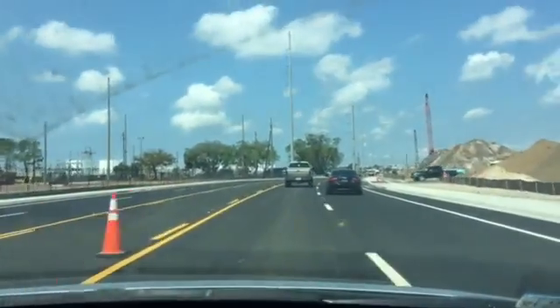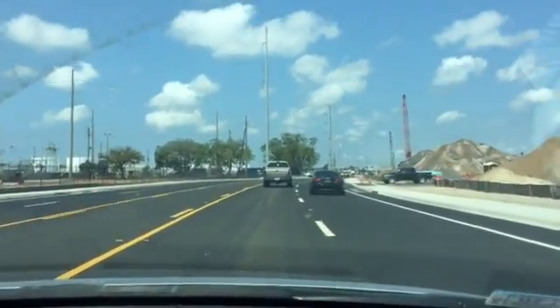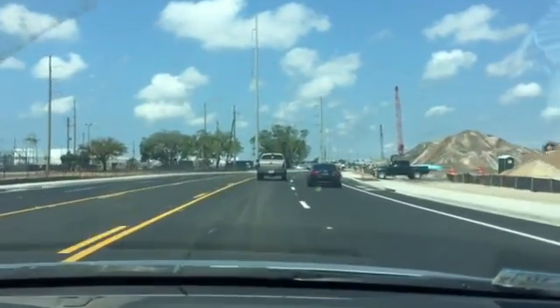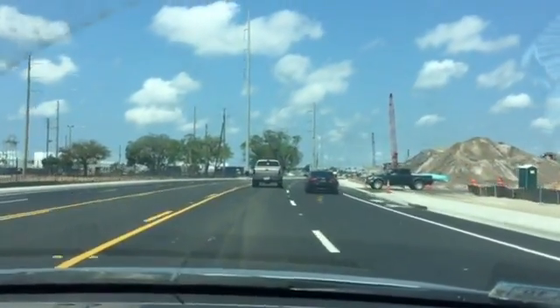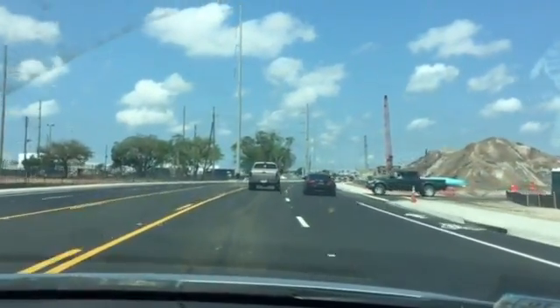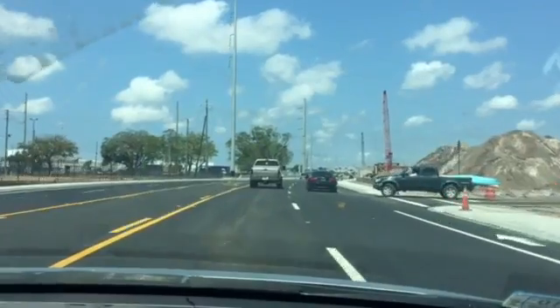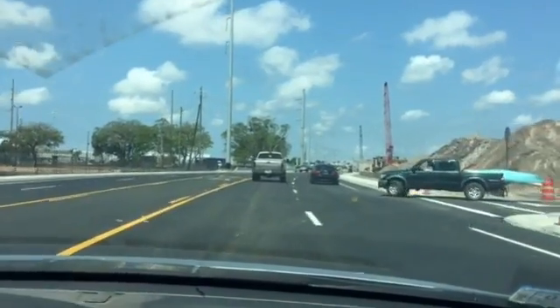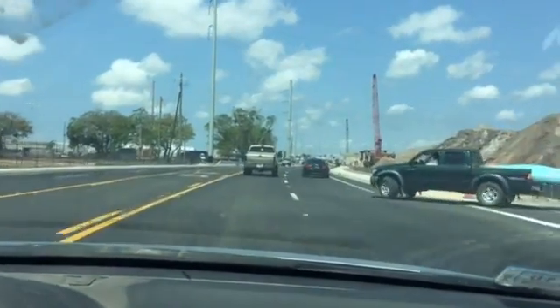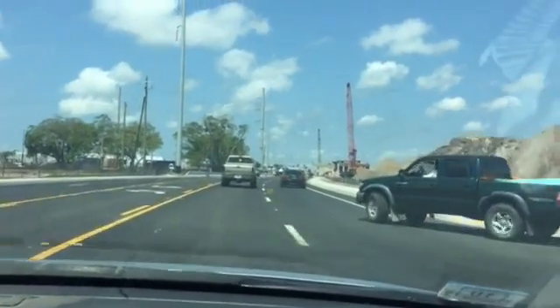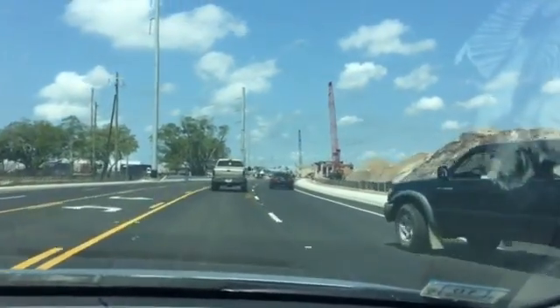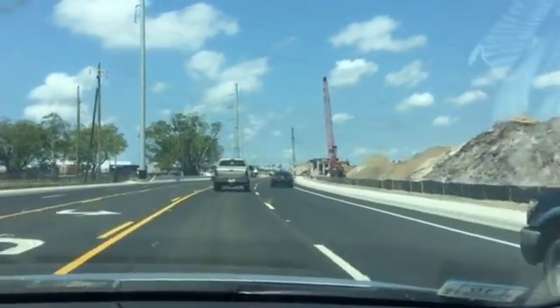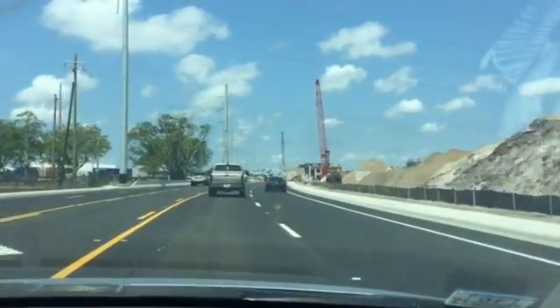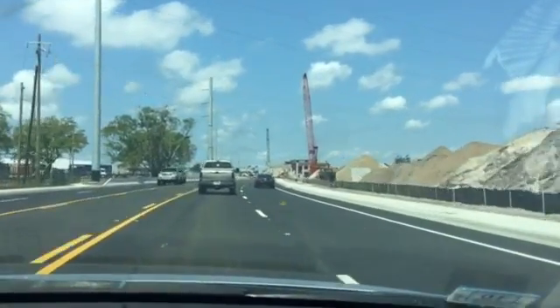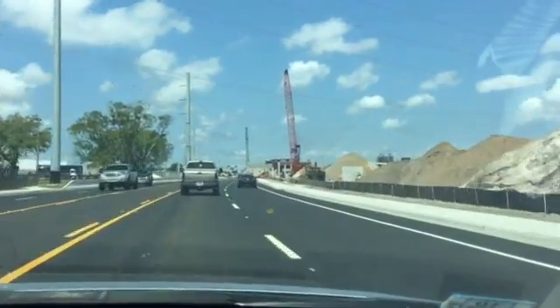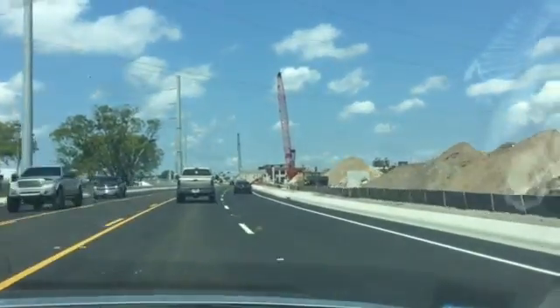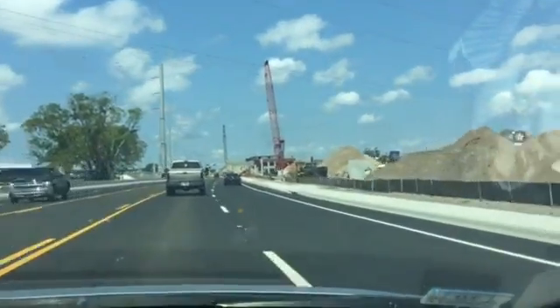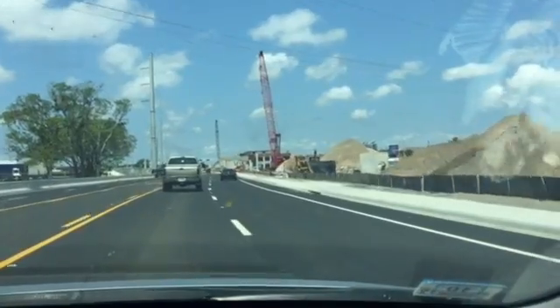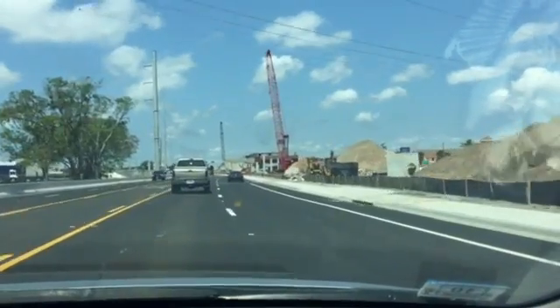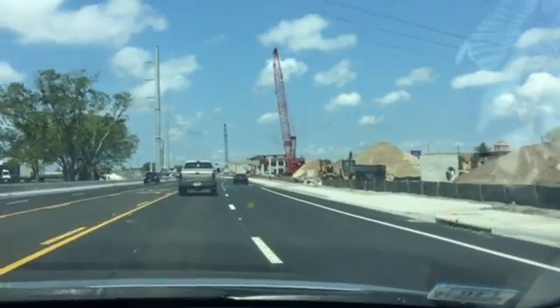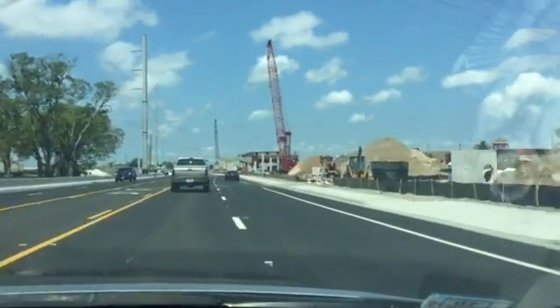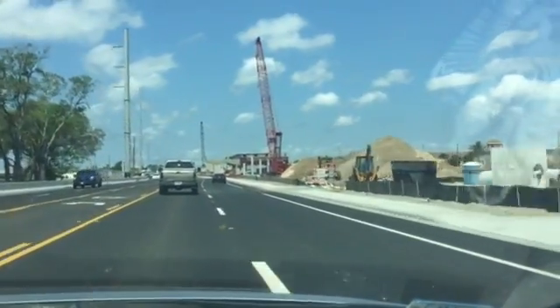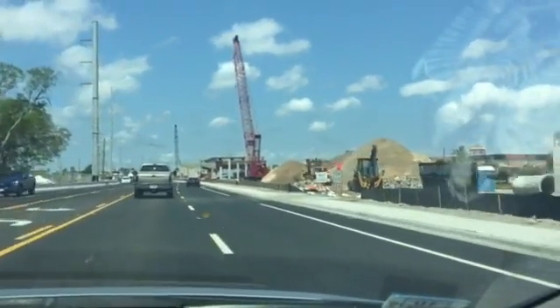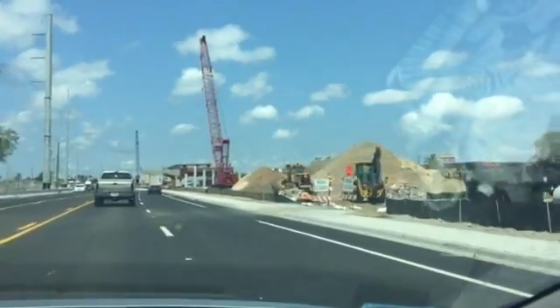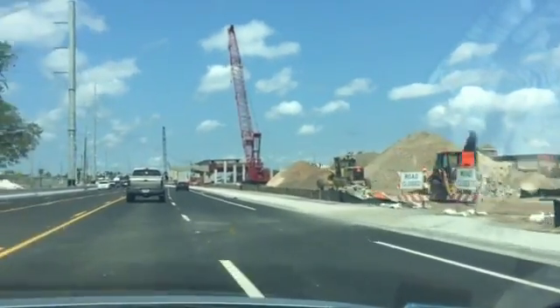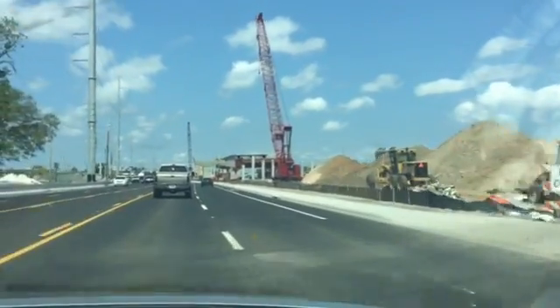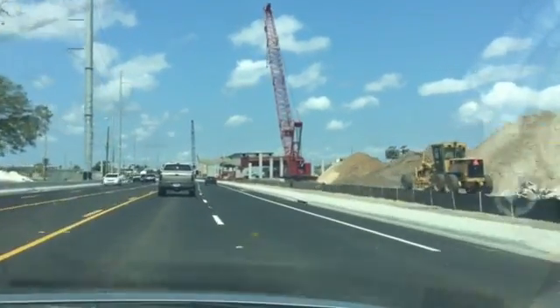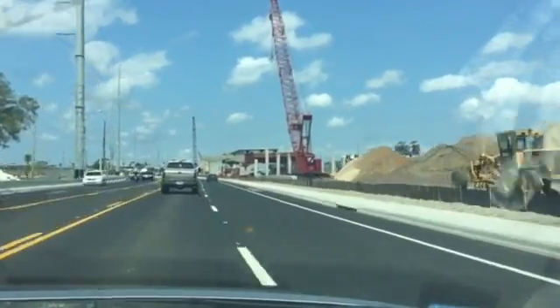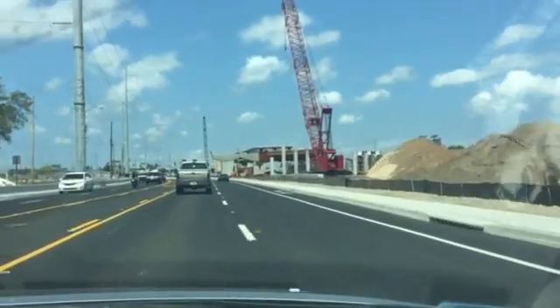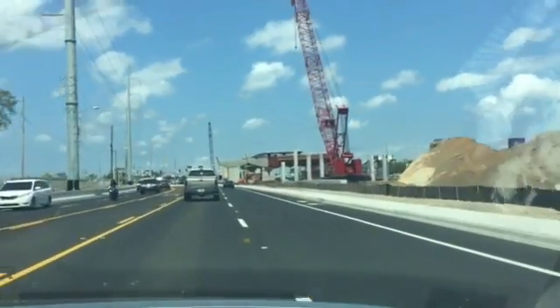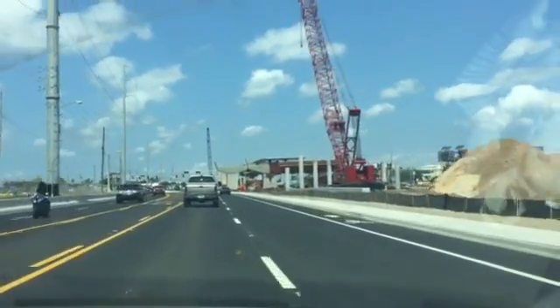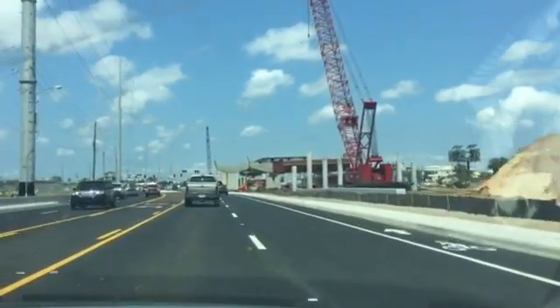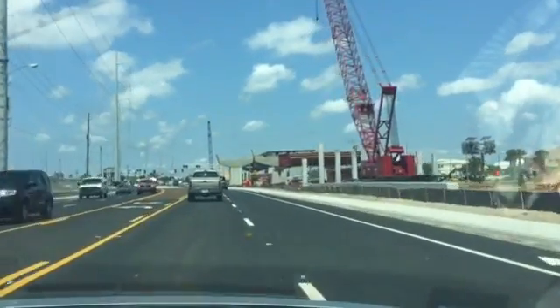It is a temporary road, but we'll be using it for a couple of years while they finish building the rest of the flyover project, which you can see is now happening to our right.